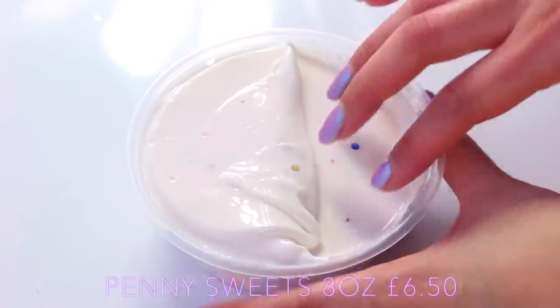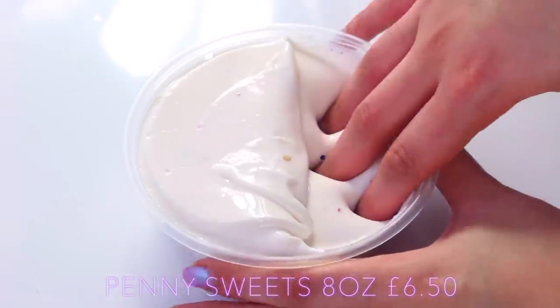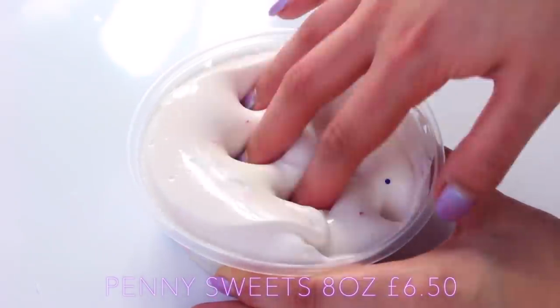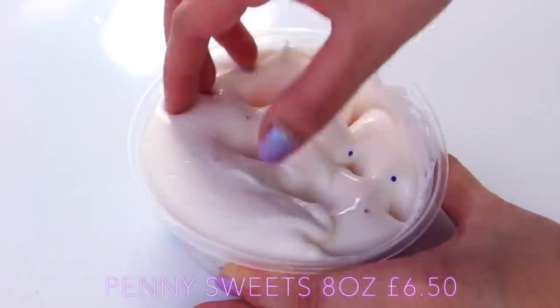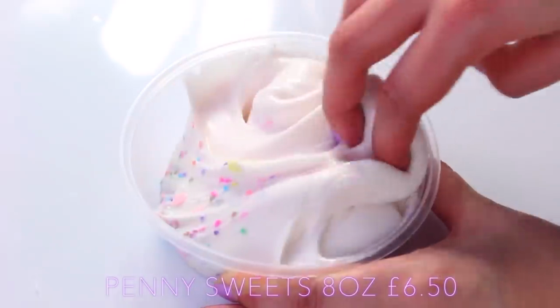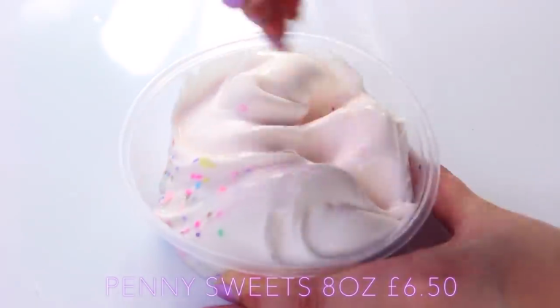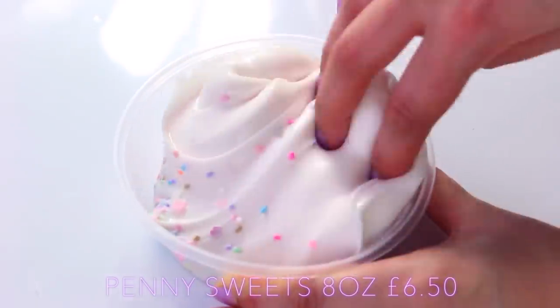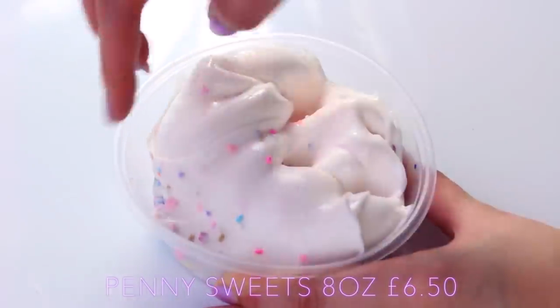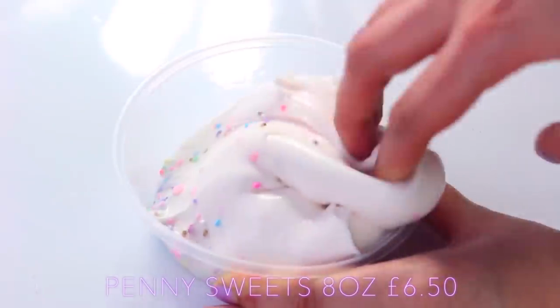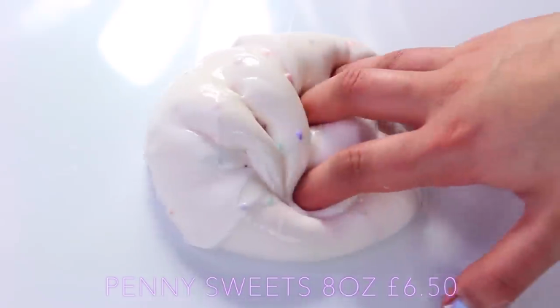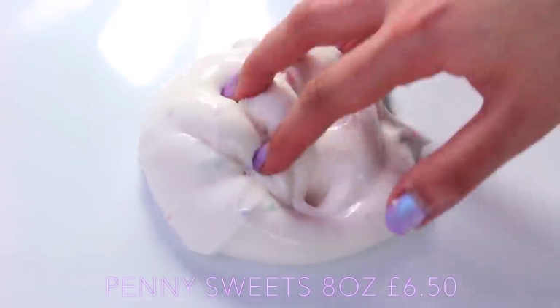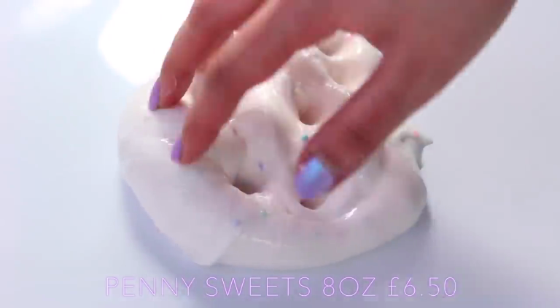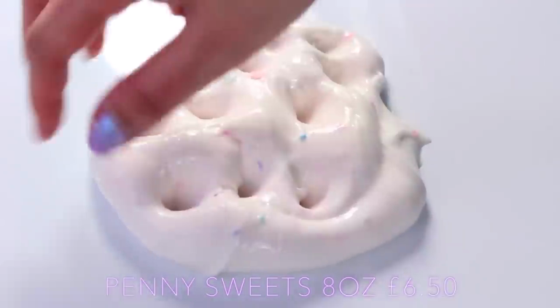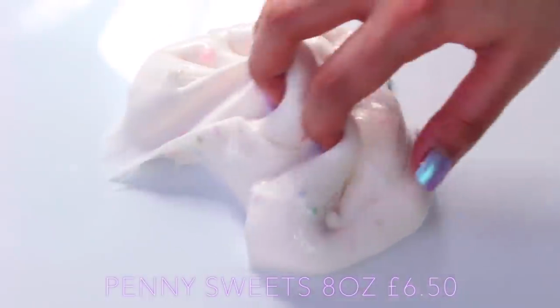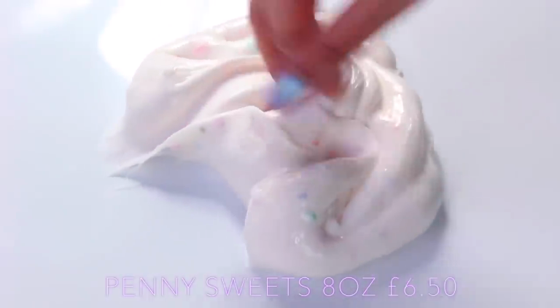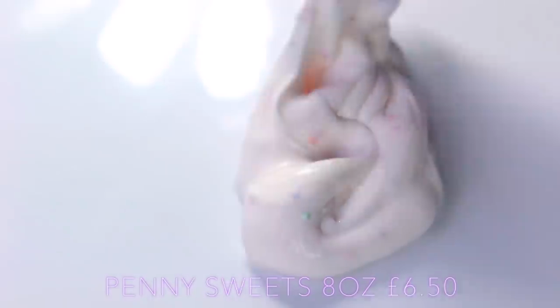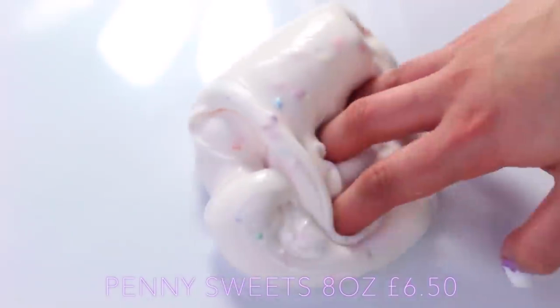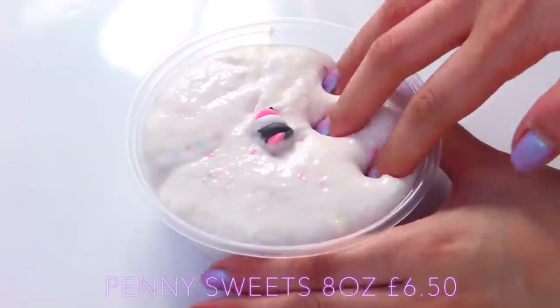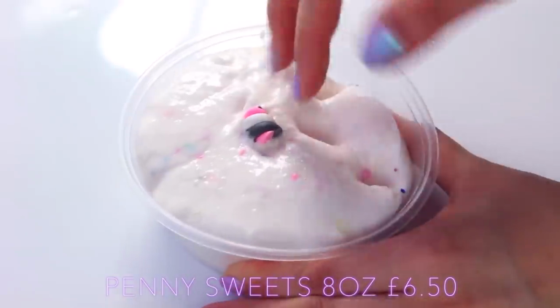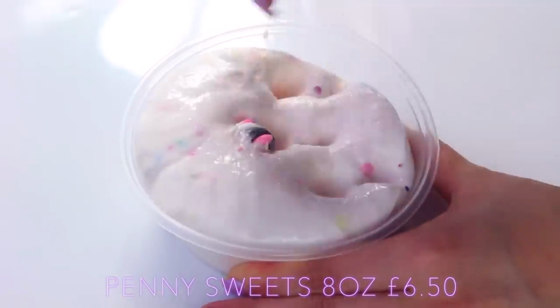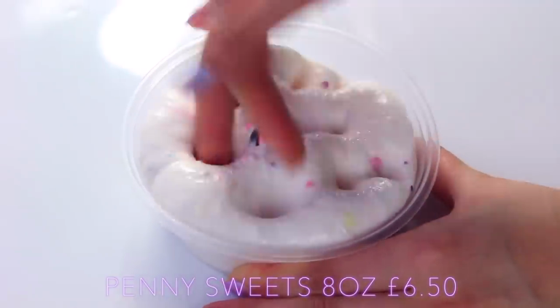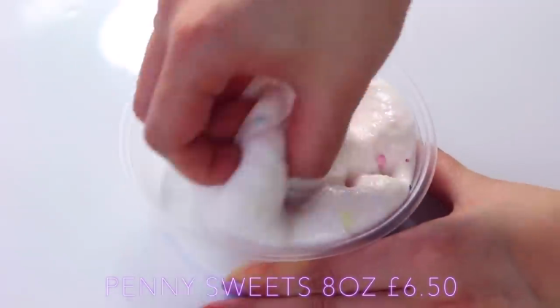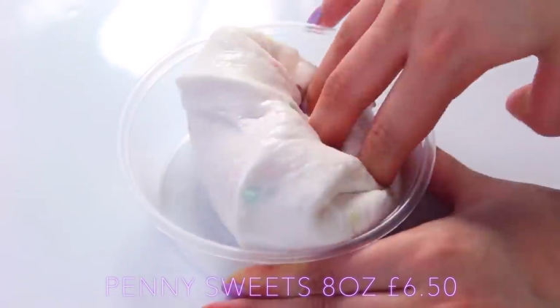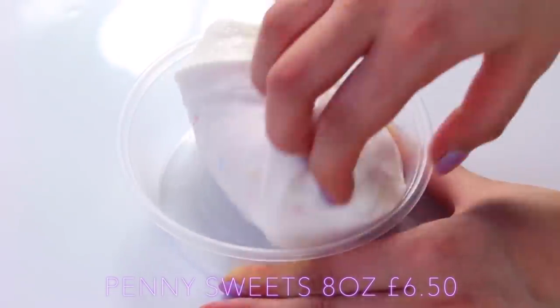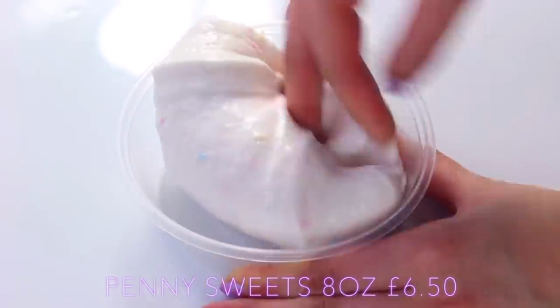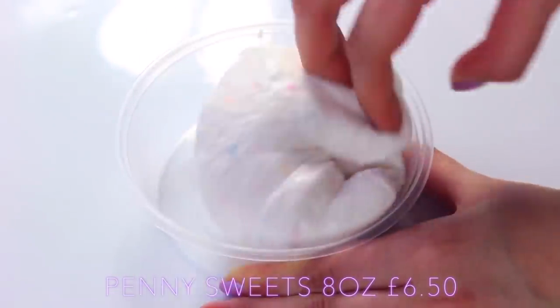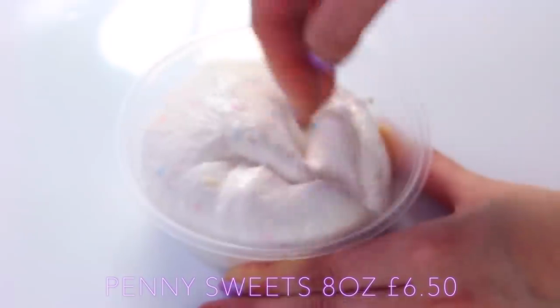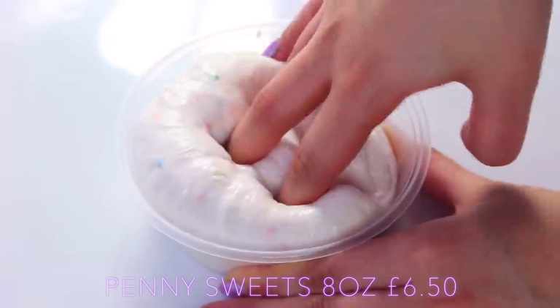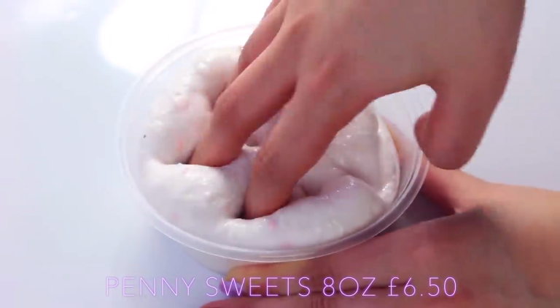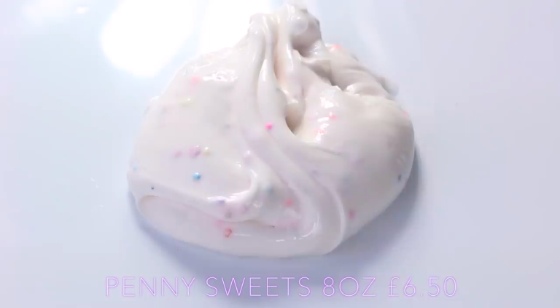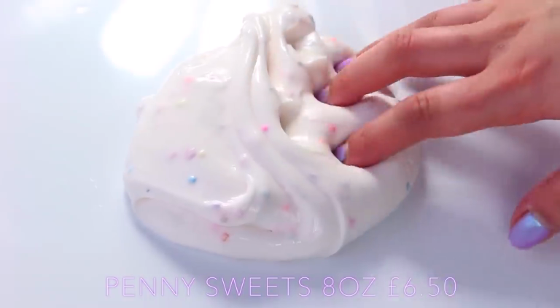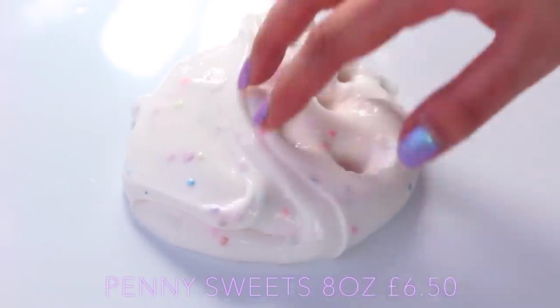Penny Sweets is a really clicky white glossy slime and it comes with these little confetti pieces at the bottom — both circular and normal sprinkly pieces. This smells like pick-a-mix, which is basically a sweet scent, and it comes with a really nice marshmallow charm on top.